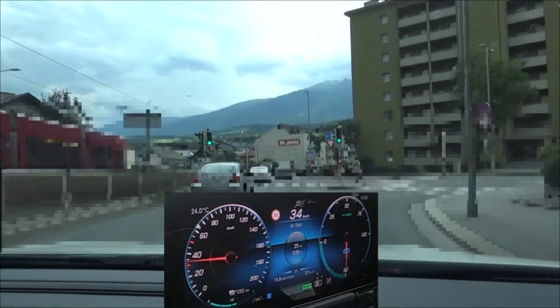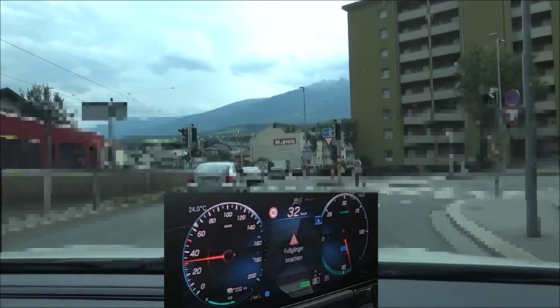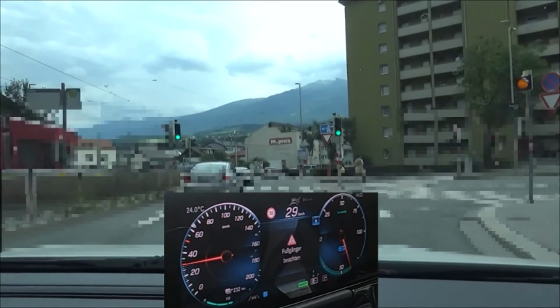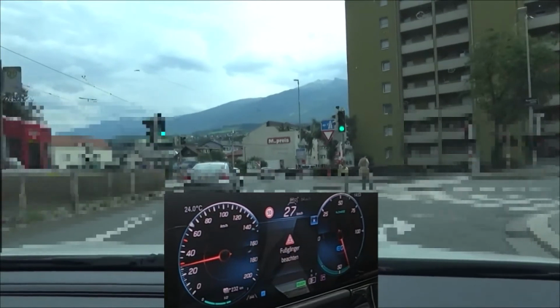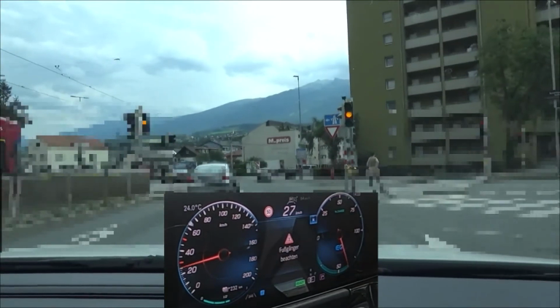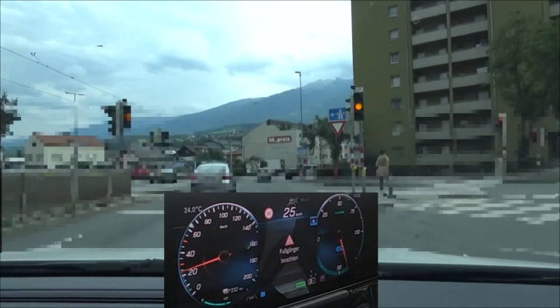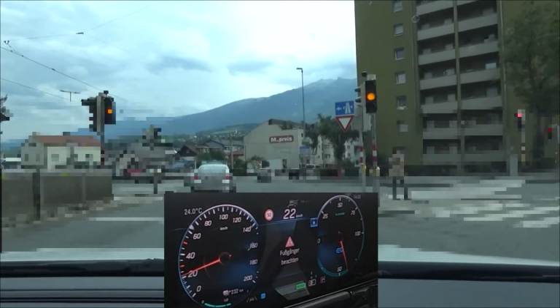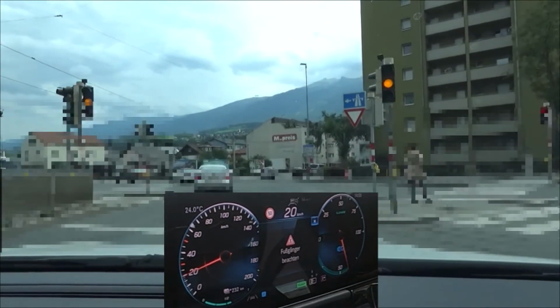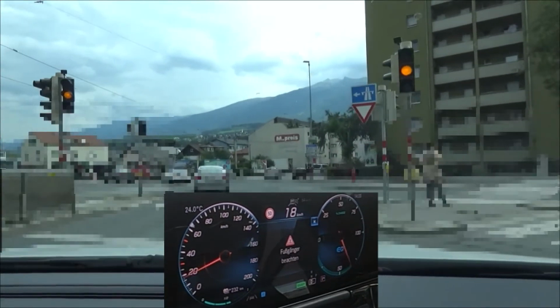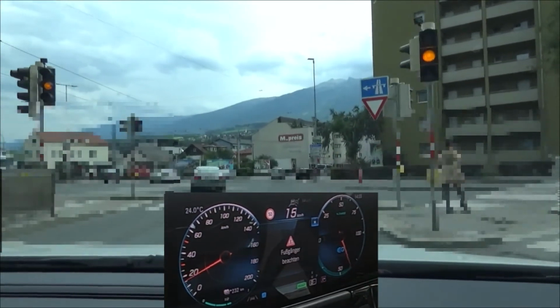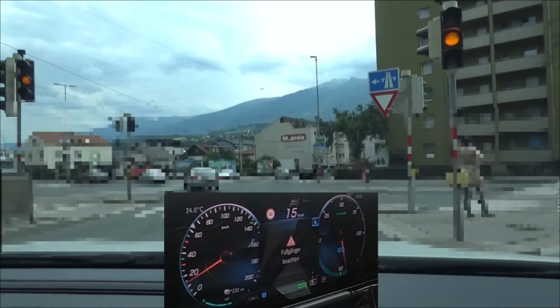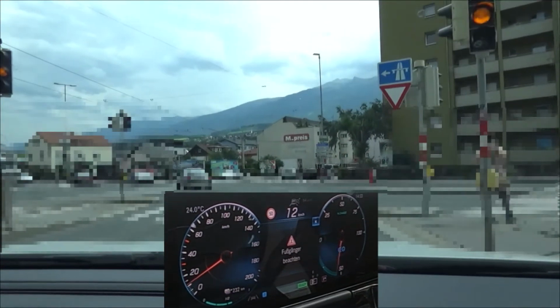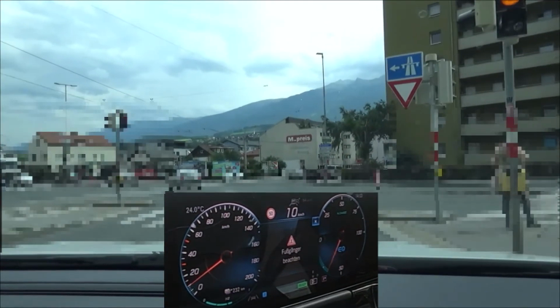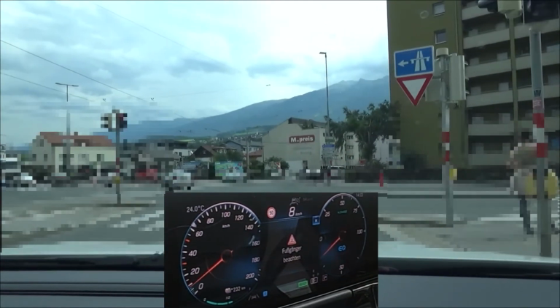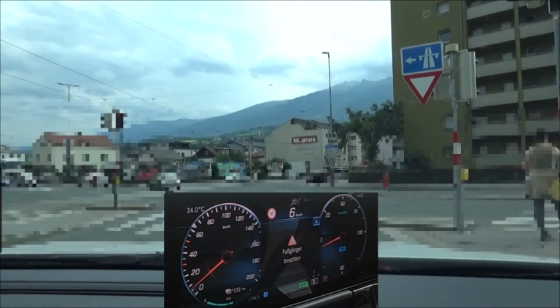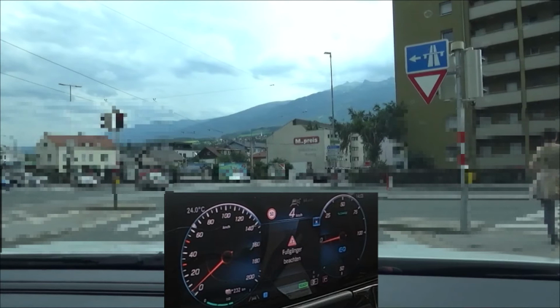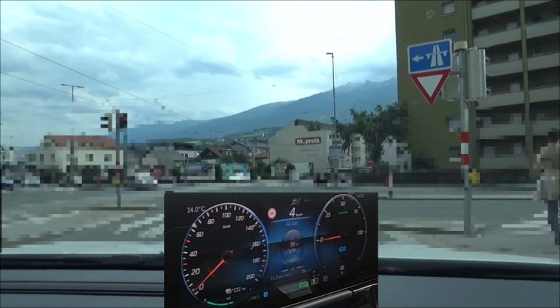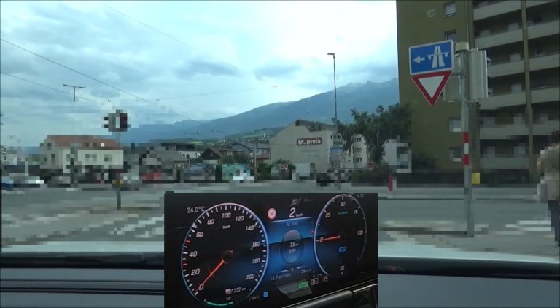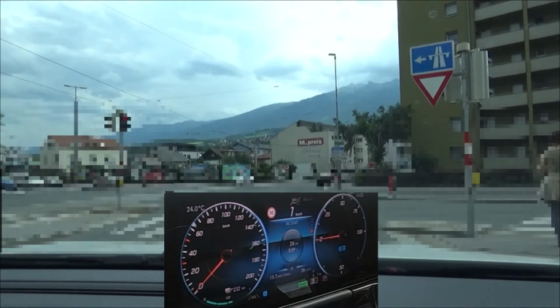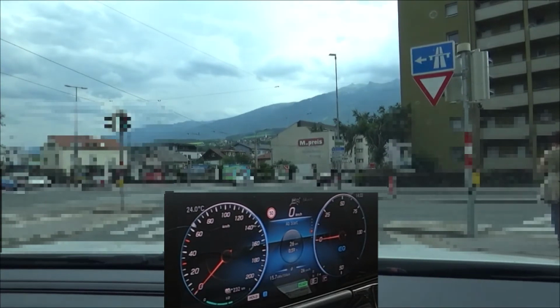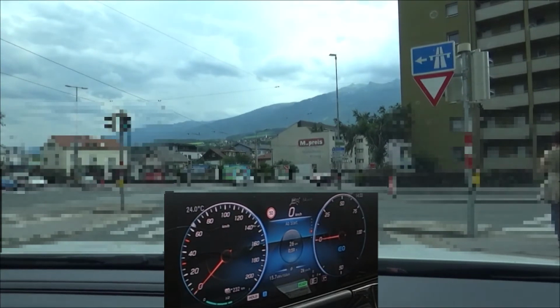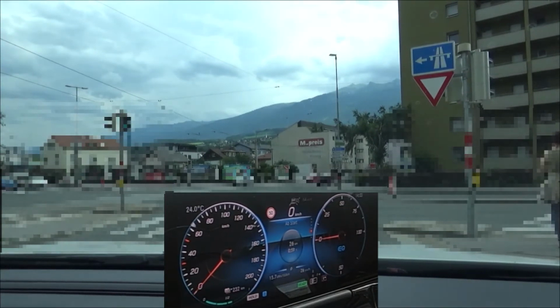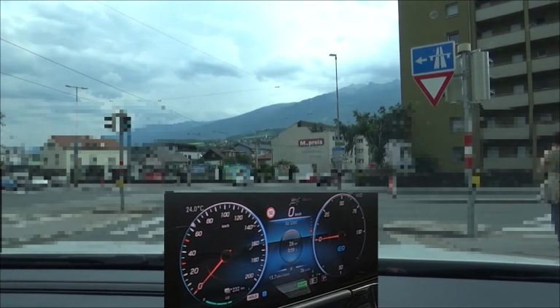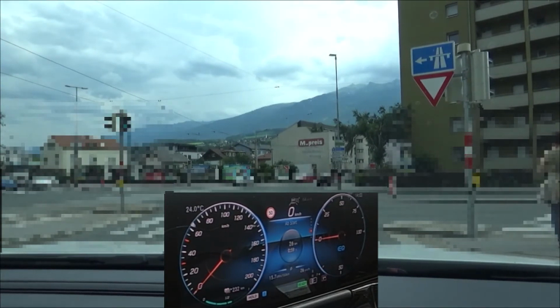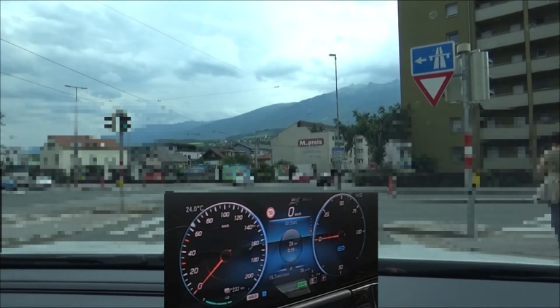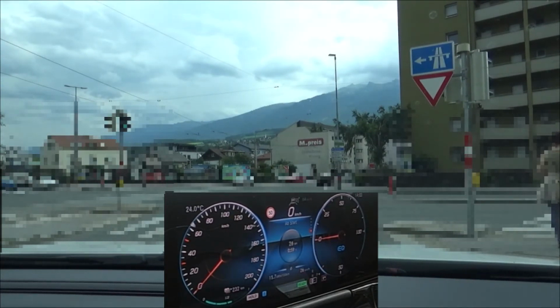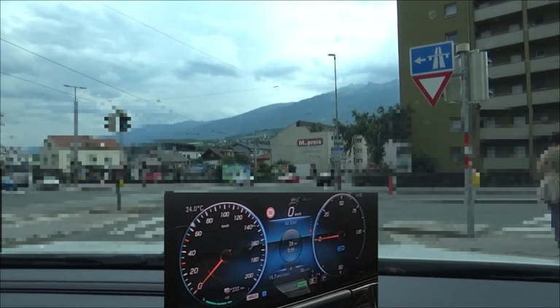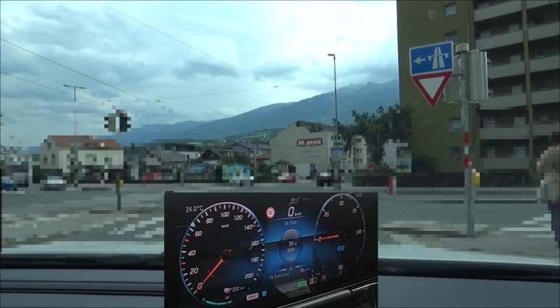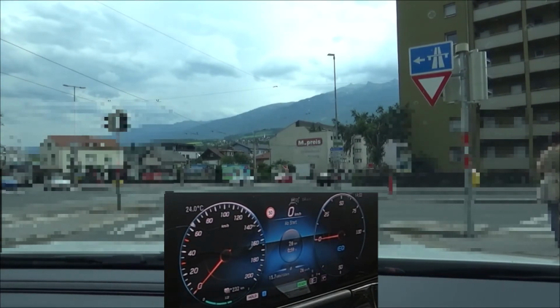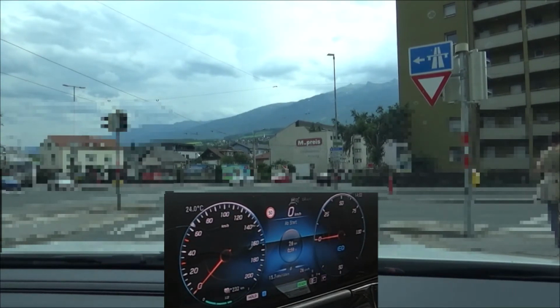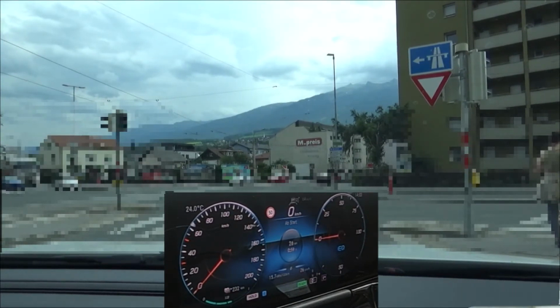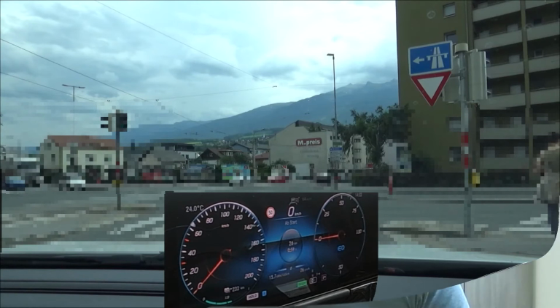We are now coming to the end of lap 4 and this whole test. And here we have 15.7 kWh per 100km. Now let's check the data and see how big the difference really was.